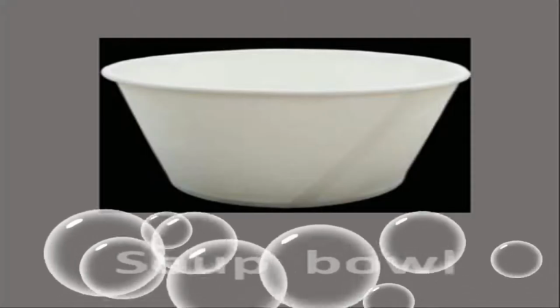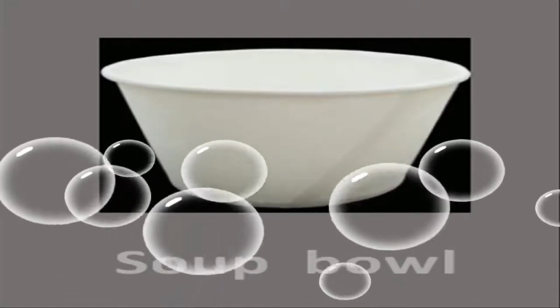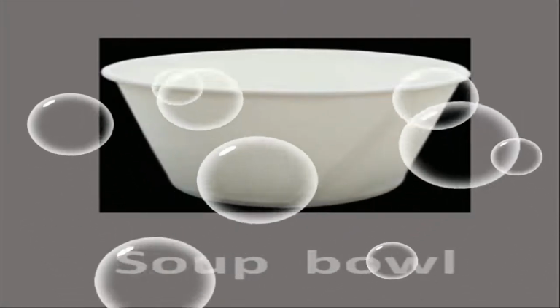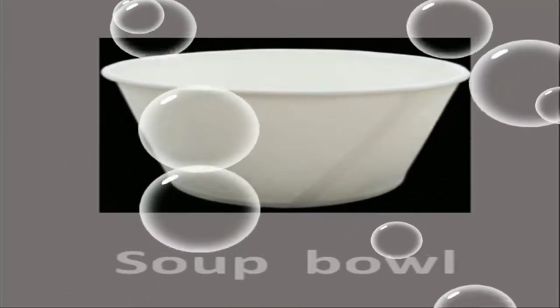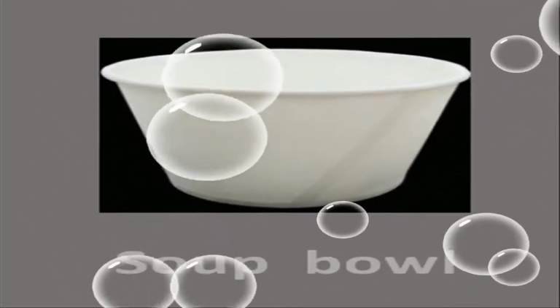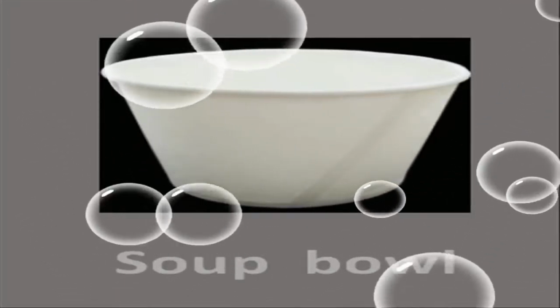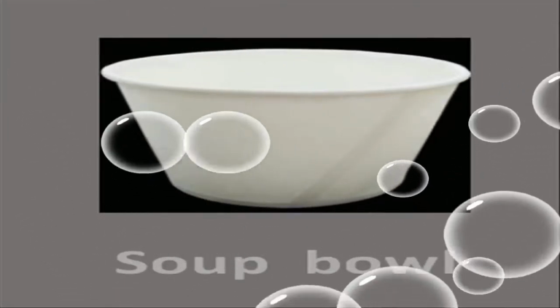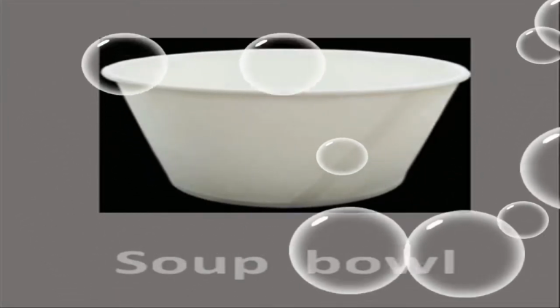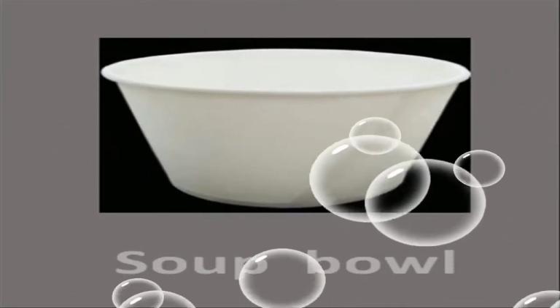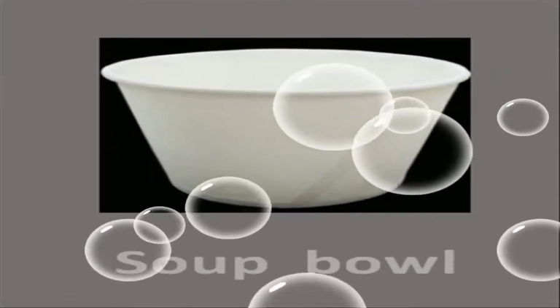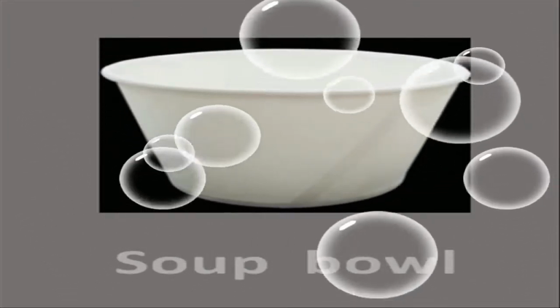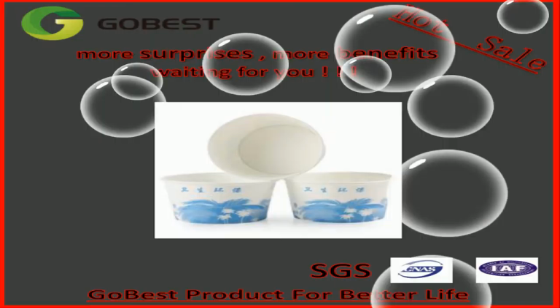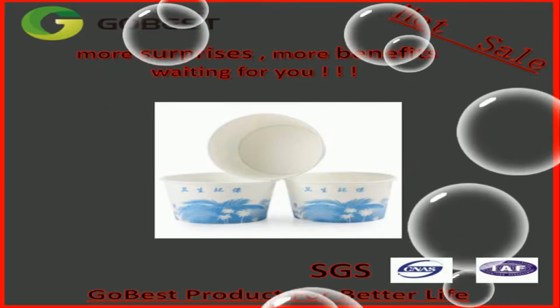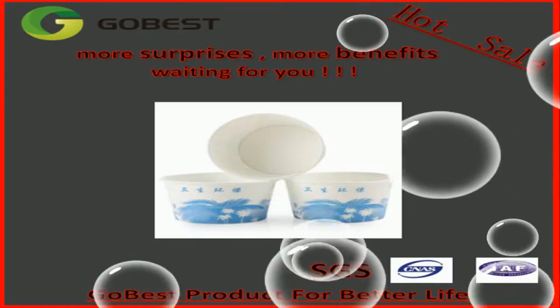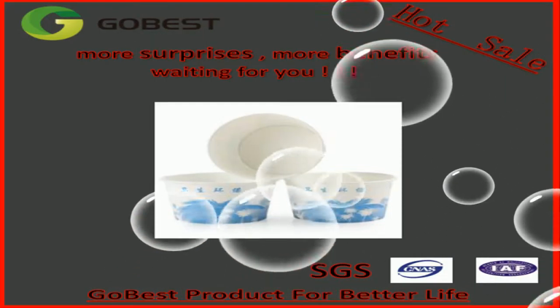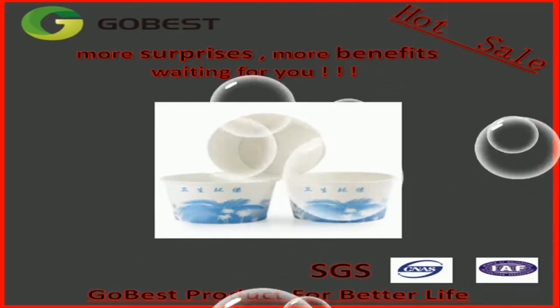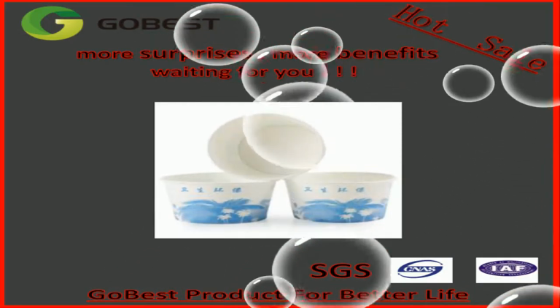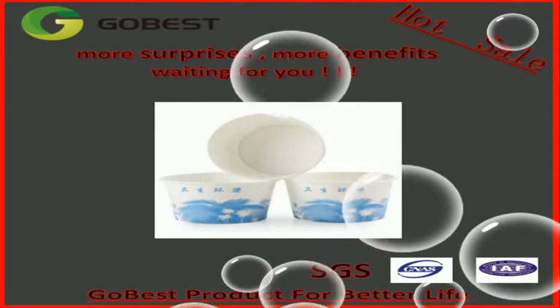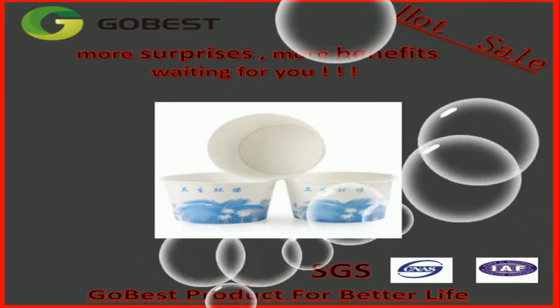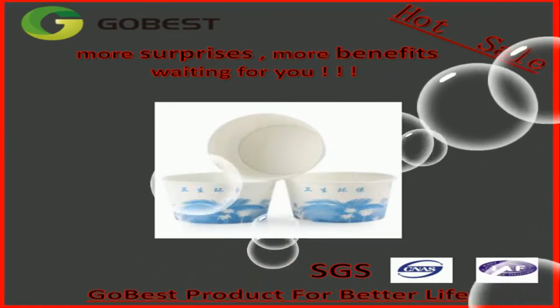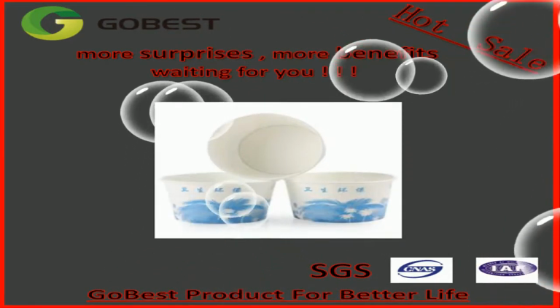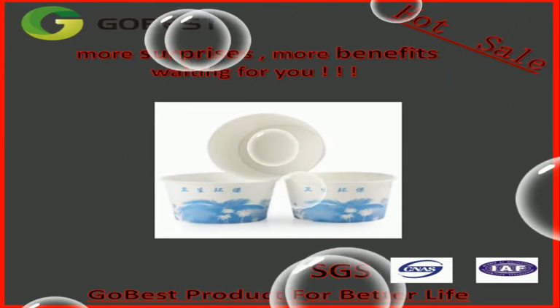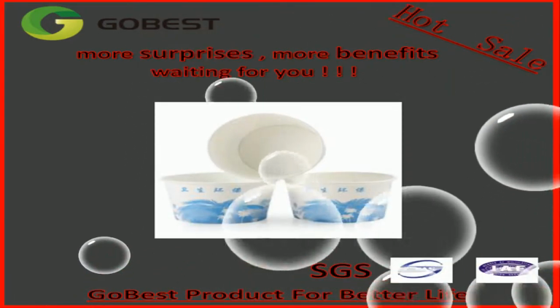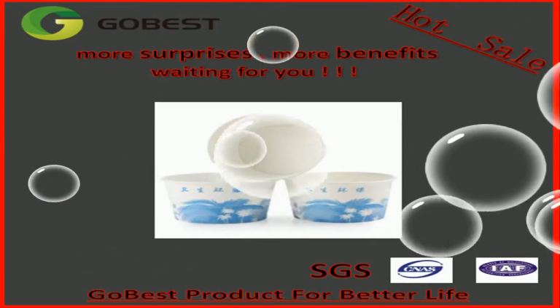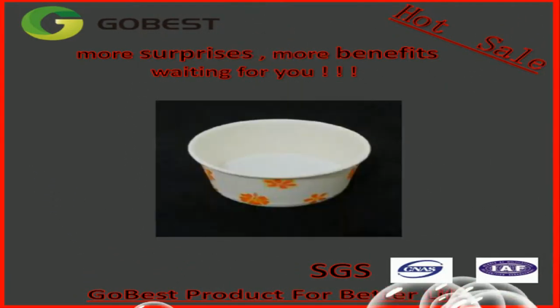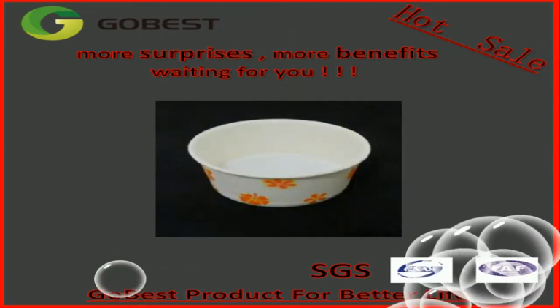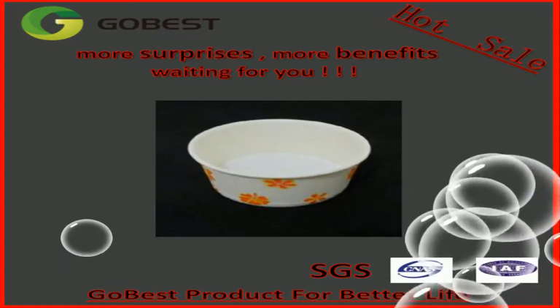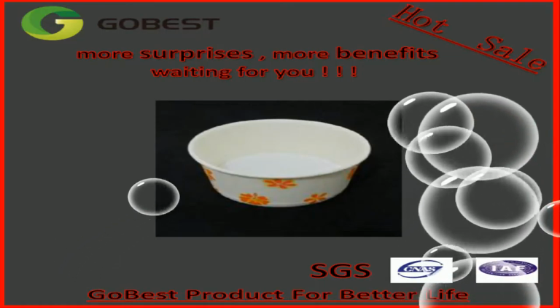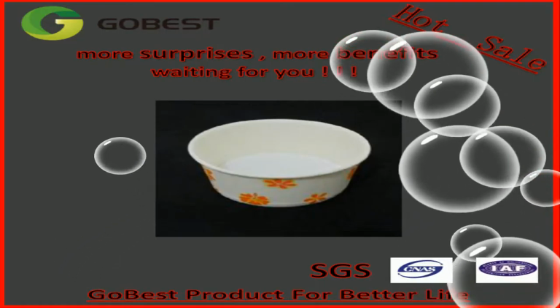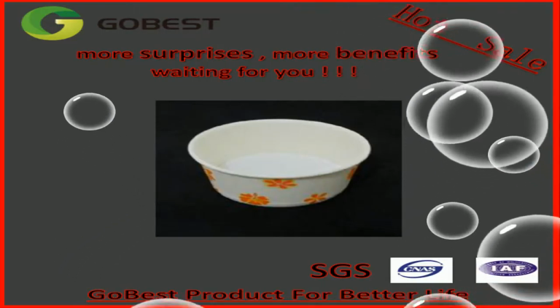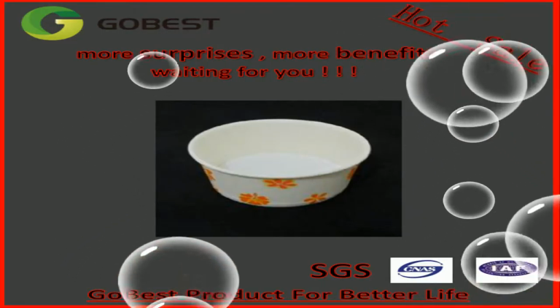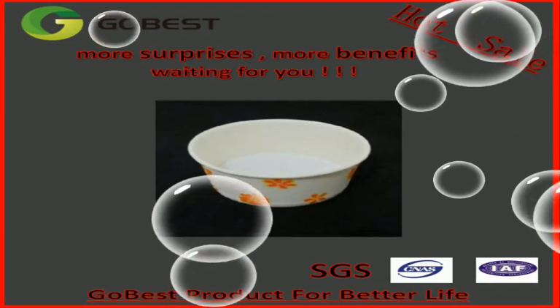The main product of our company to introduce to you today is the Paperball. Each Paperball production must go through four steps: film, printing, cutting, and forming.